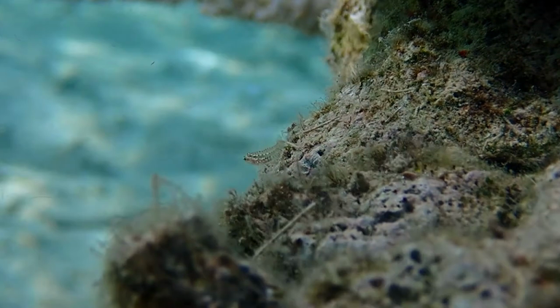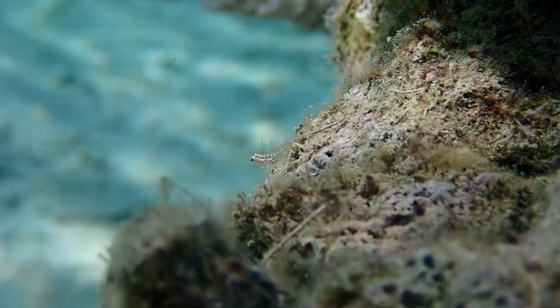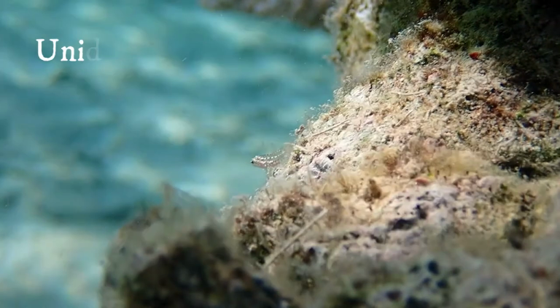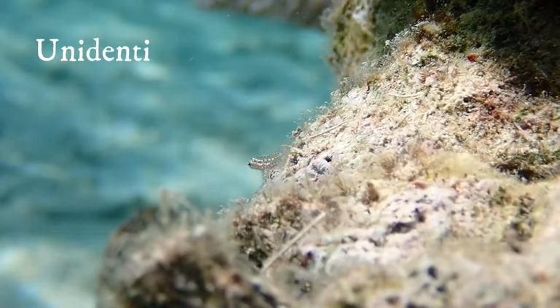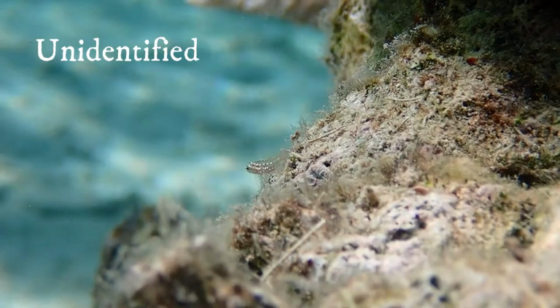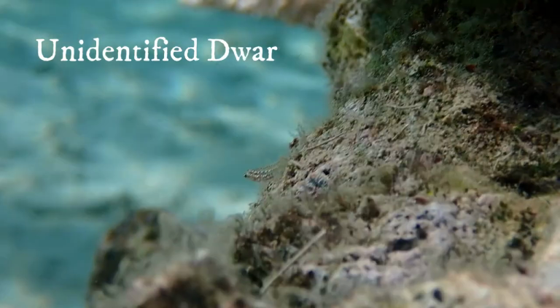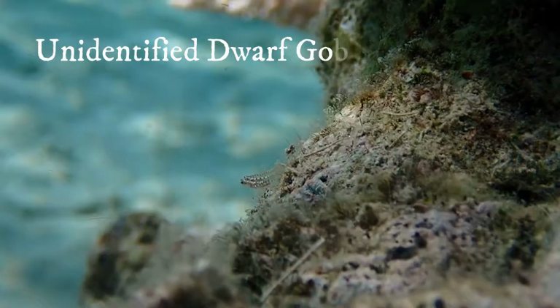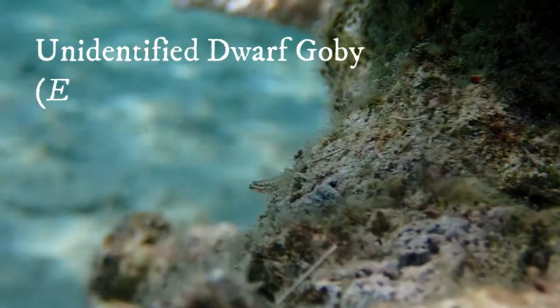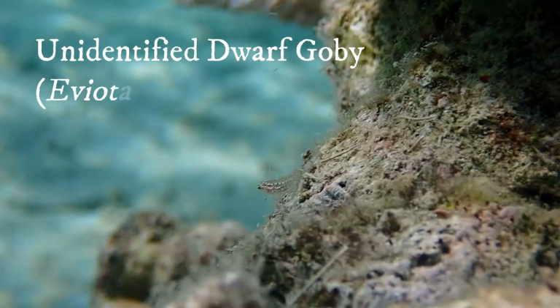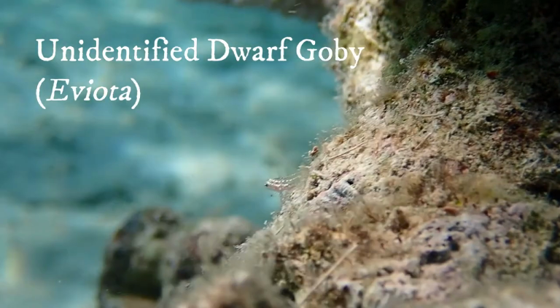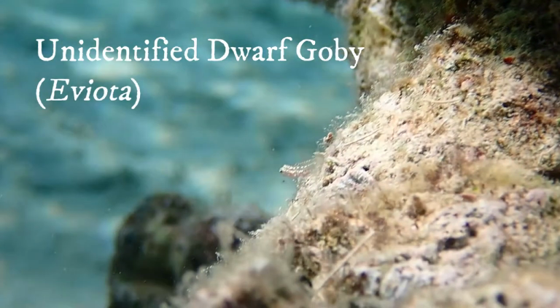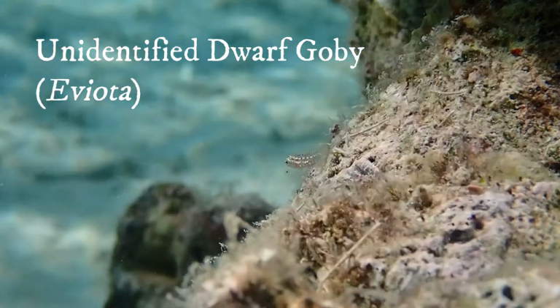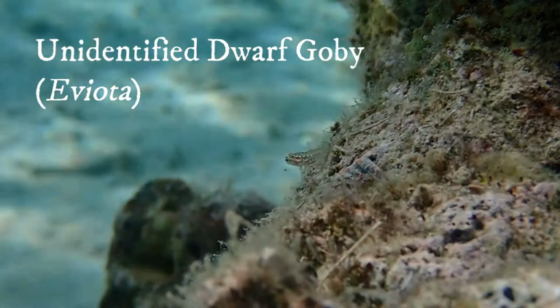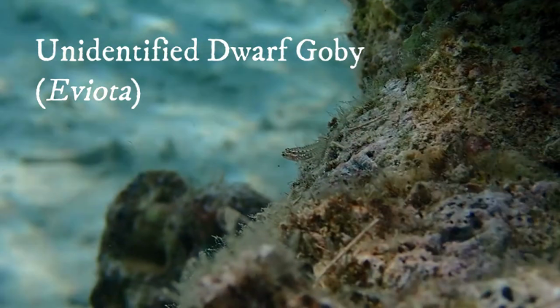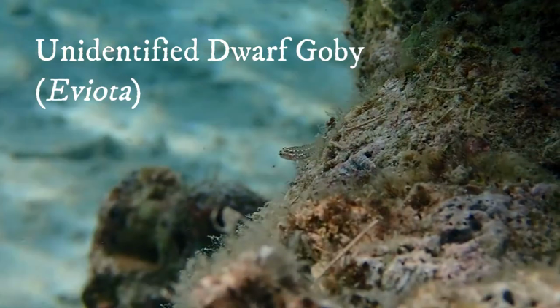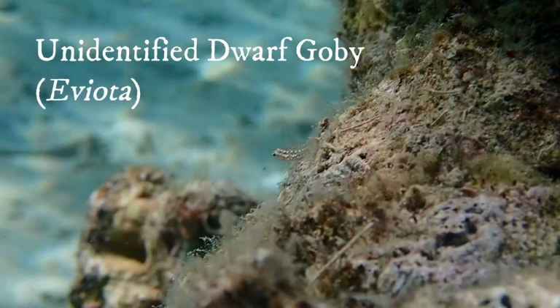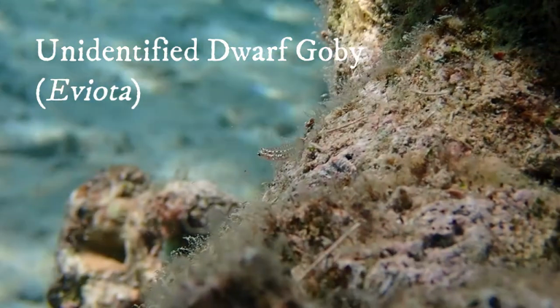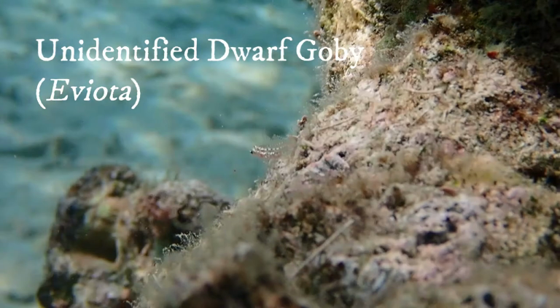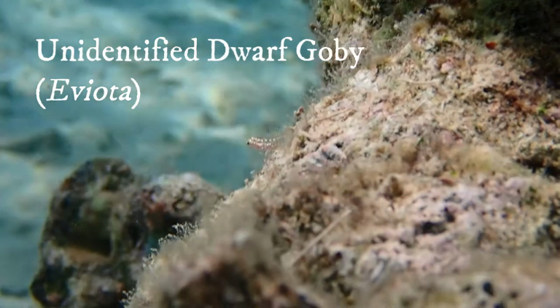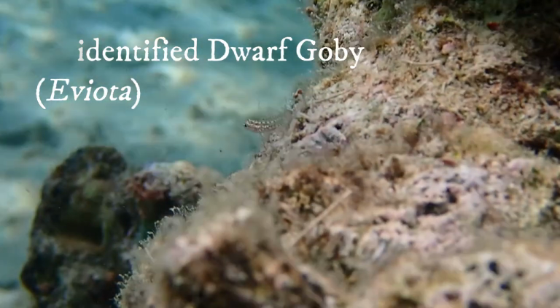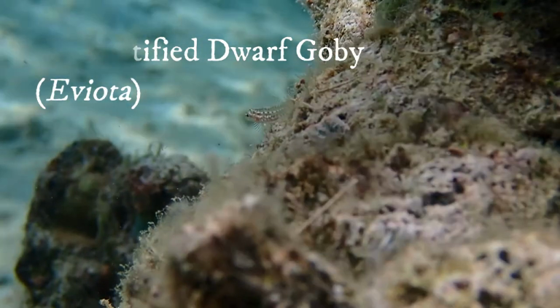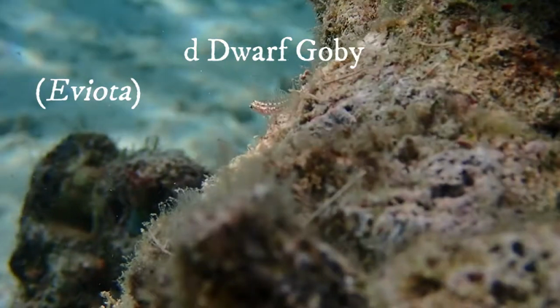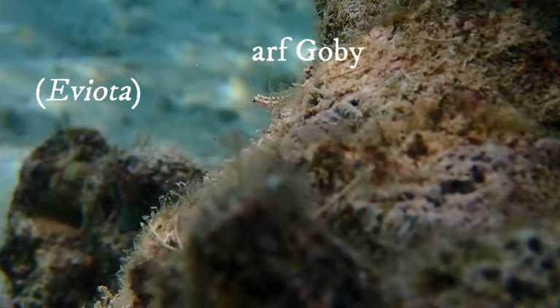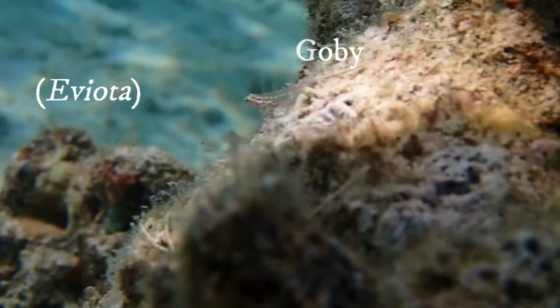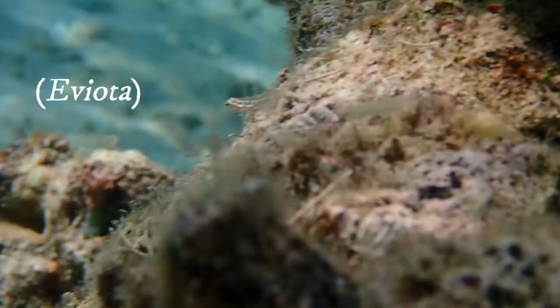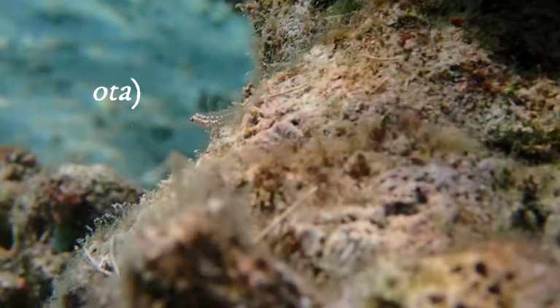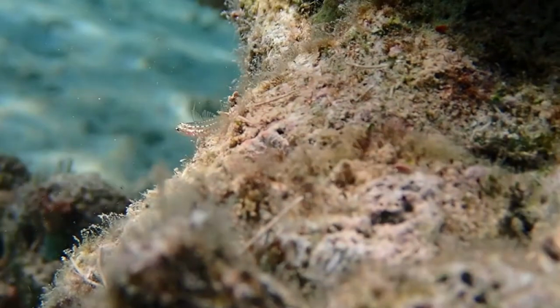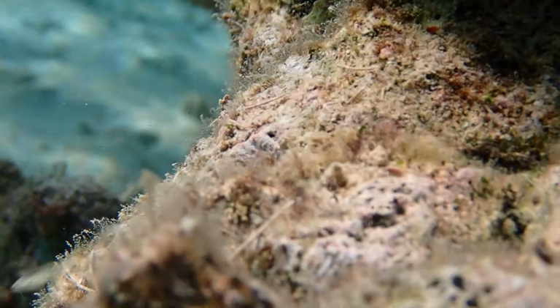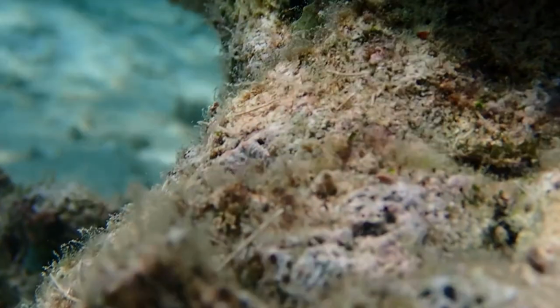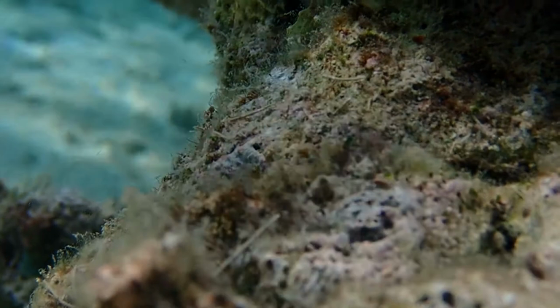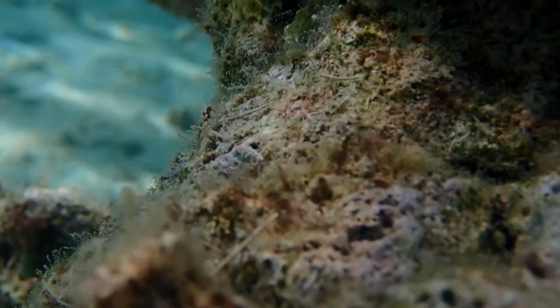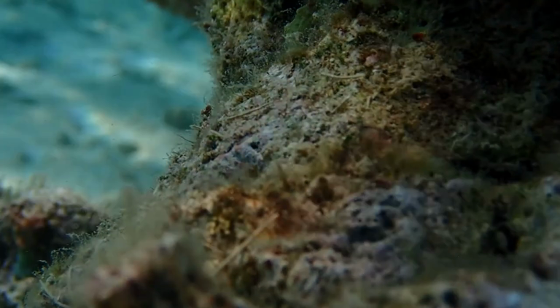I found many dwarf gobies on and around the bomi, which are from the genus Eviota, but they were really hard to film and identify.